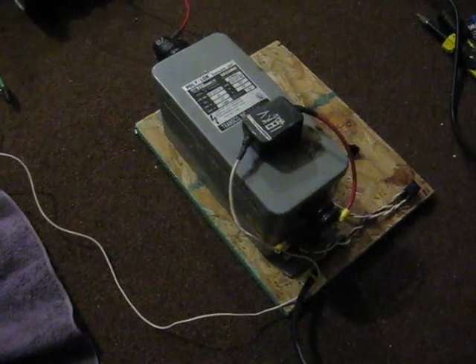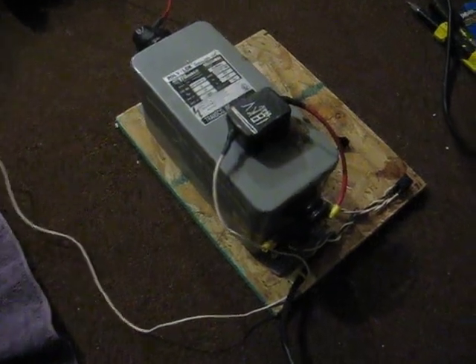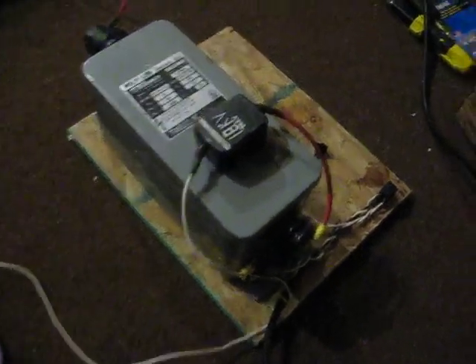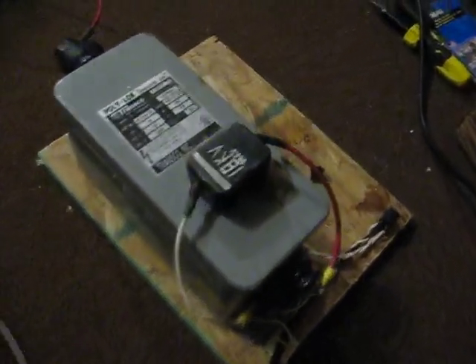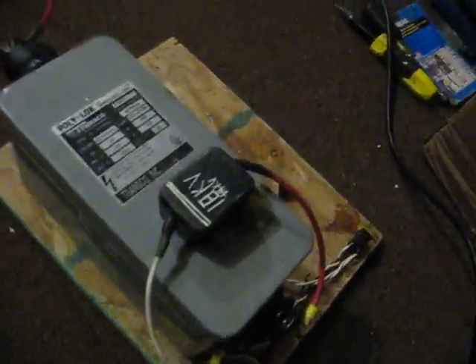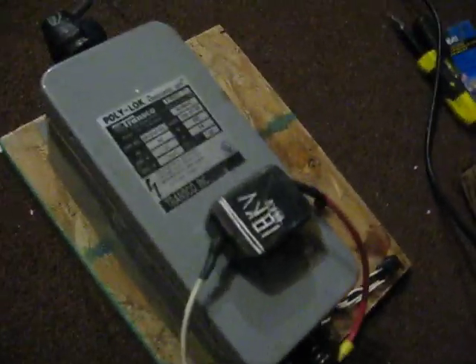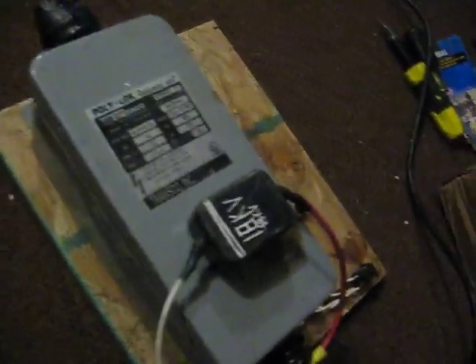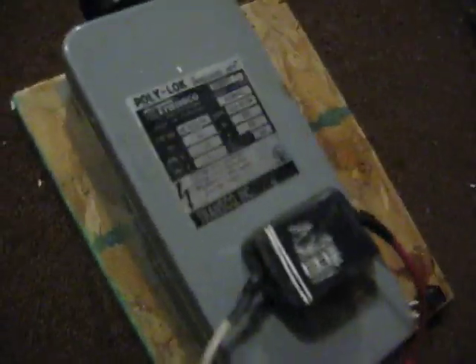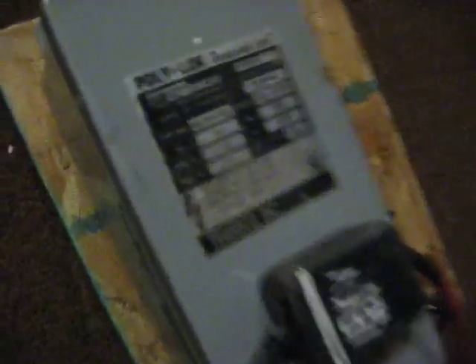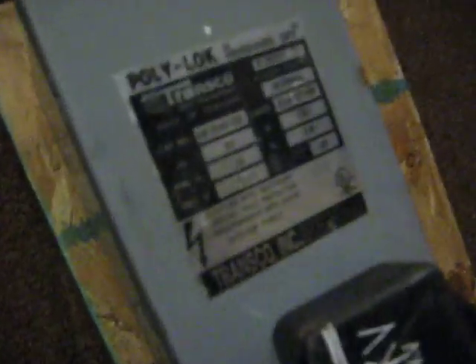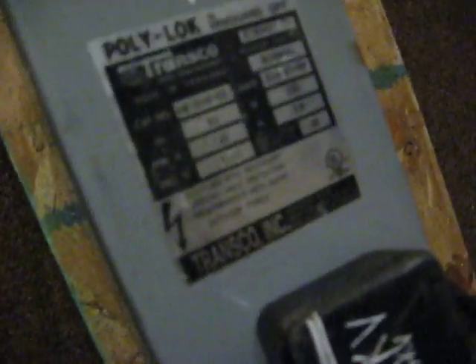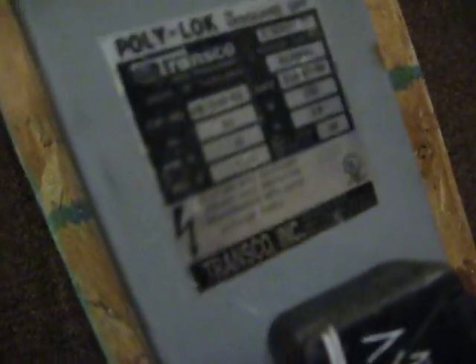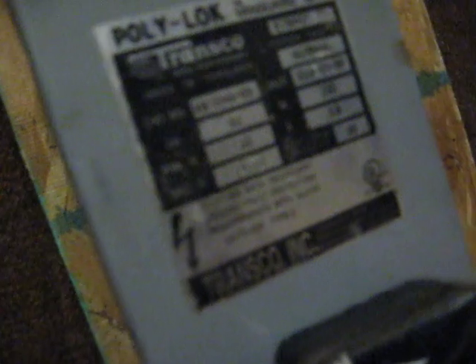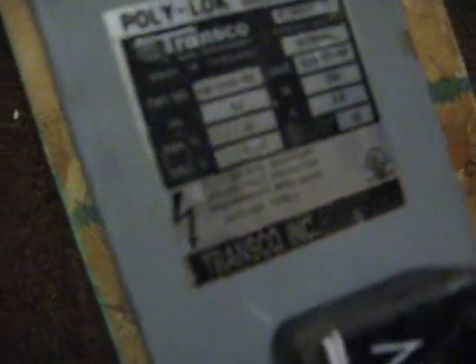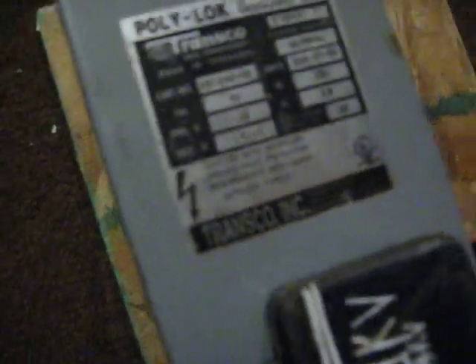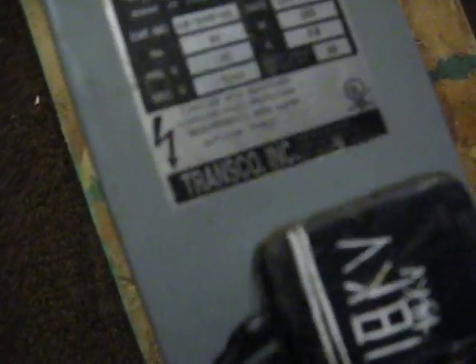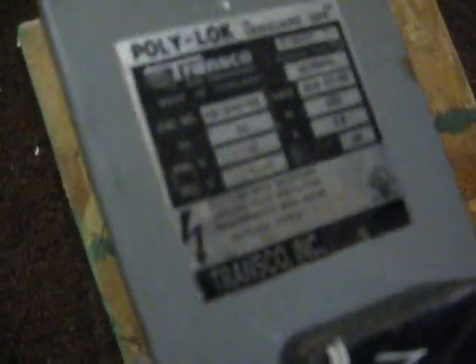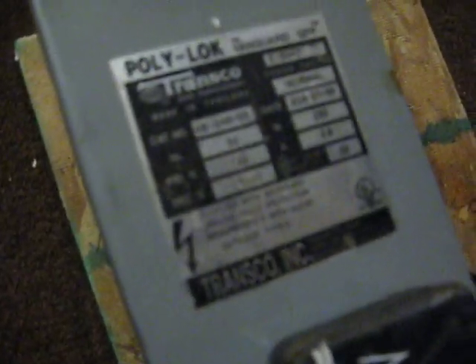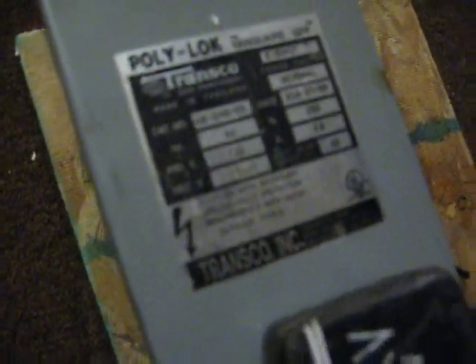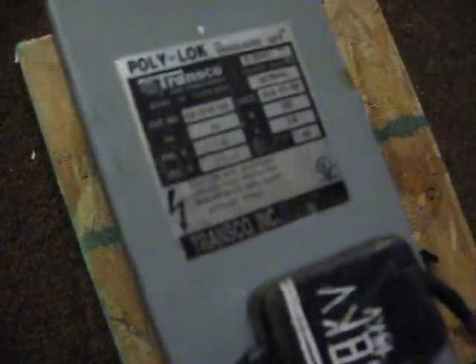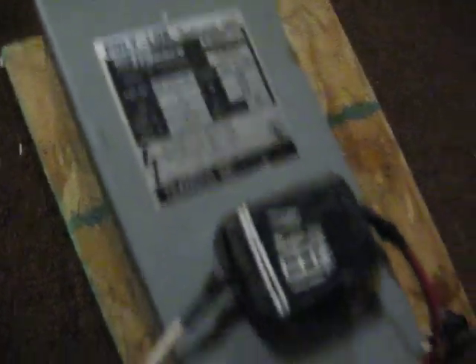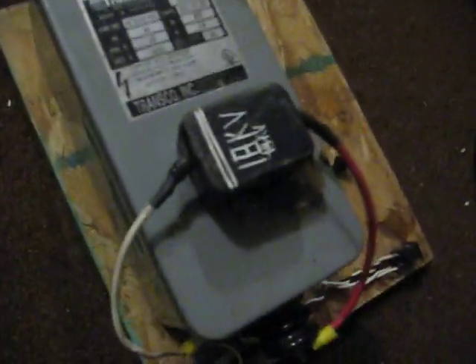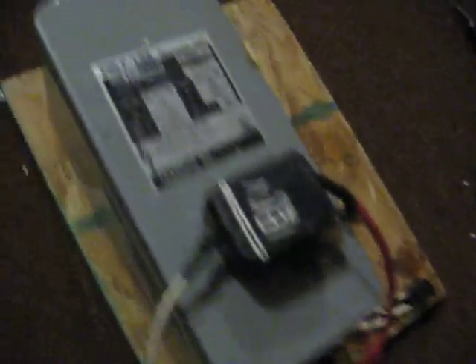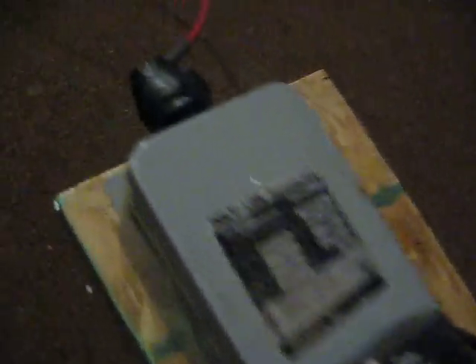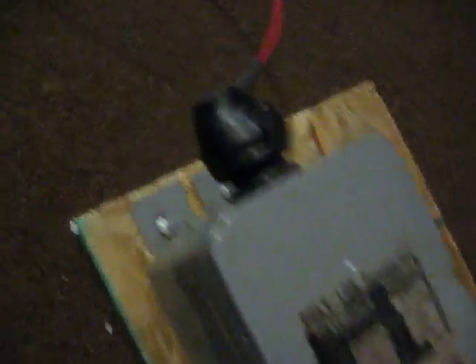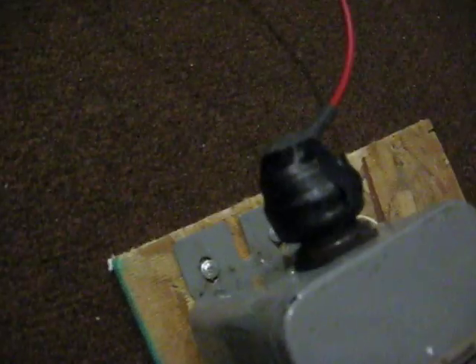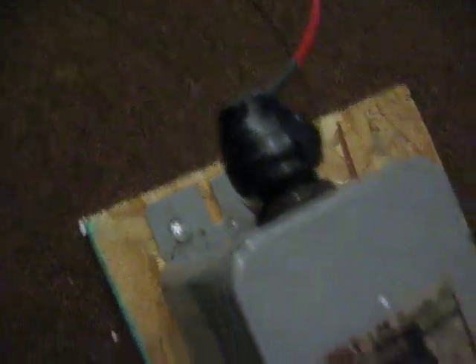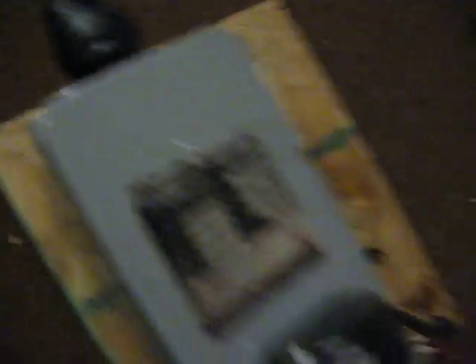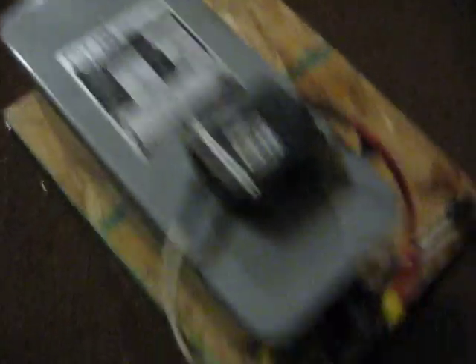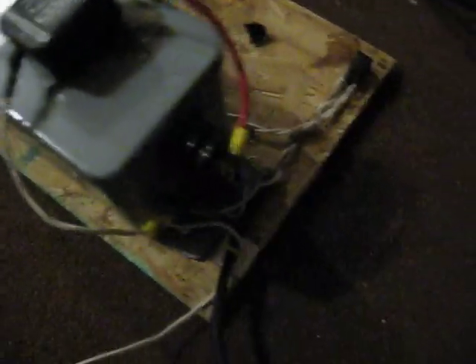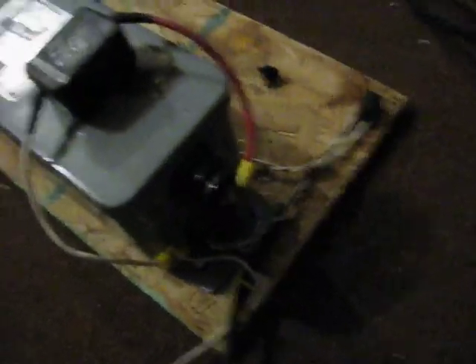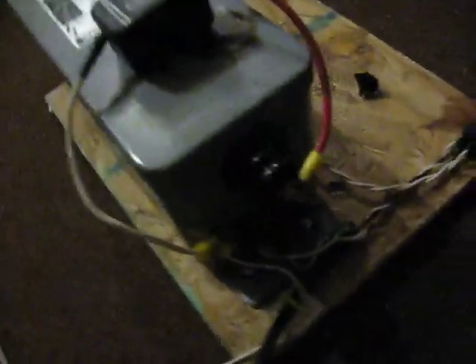The negative ion generator. Here we have our 15,000 volt transformer. One side's out there, one side's out here.